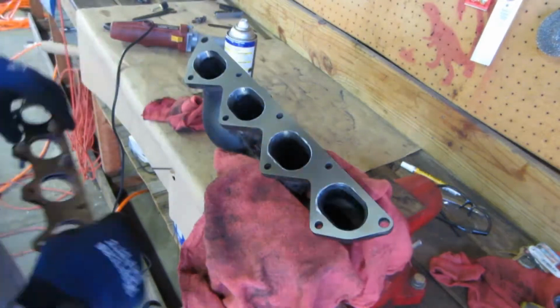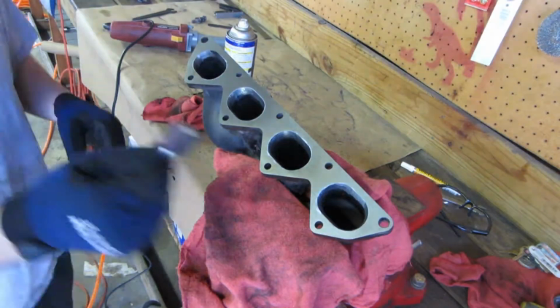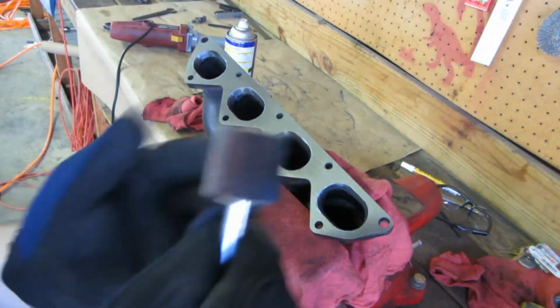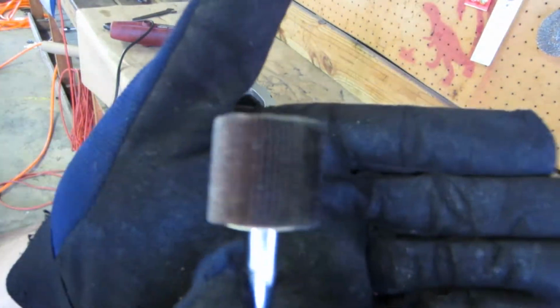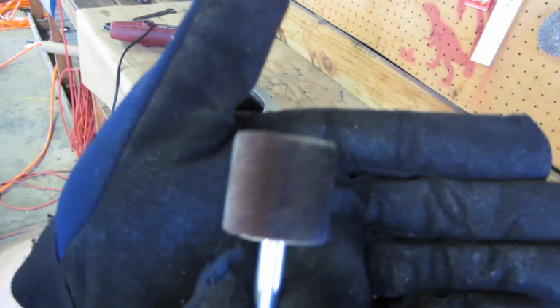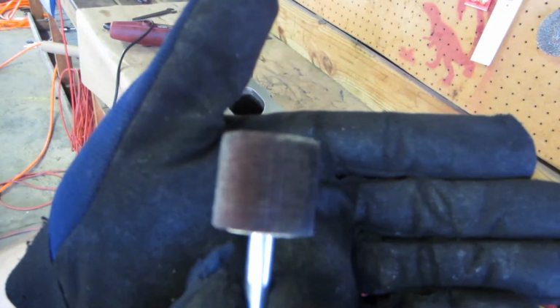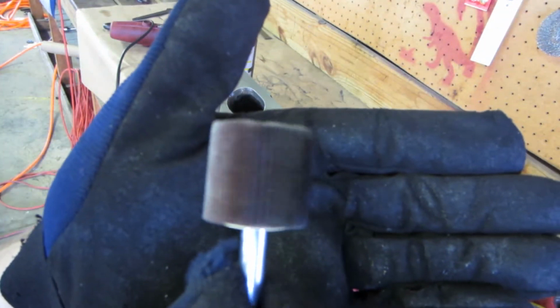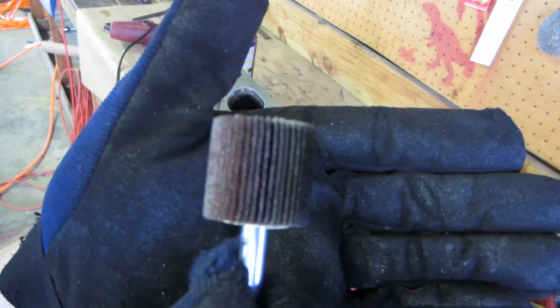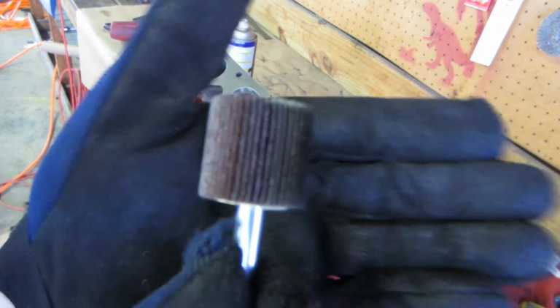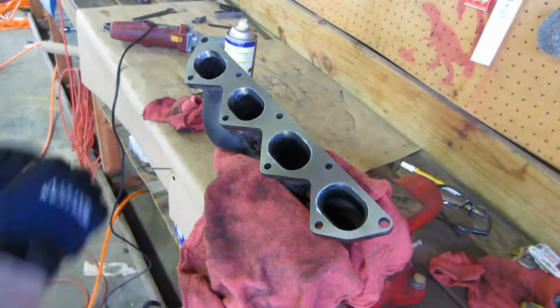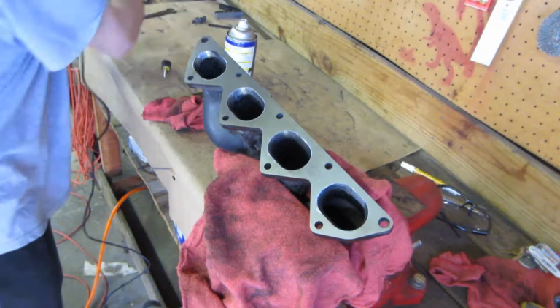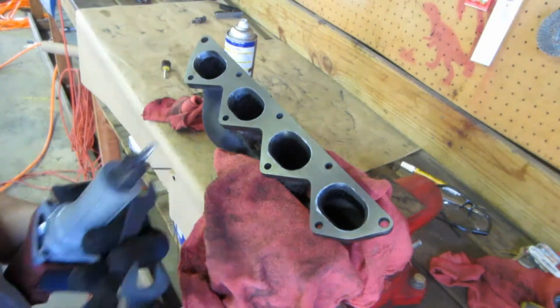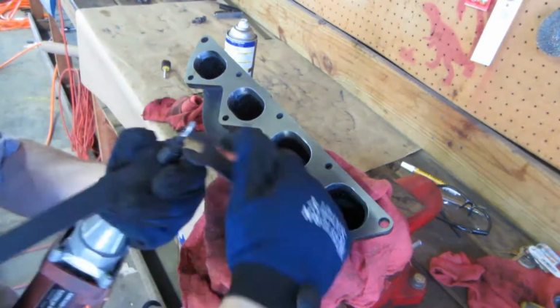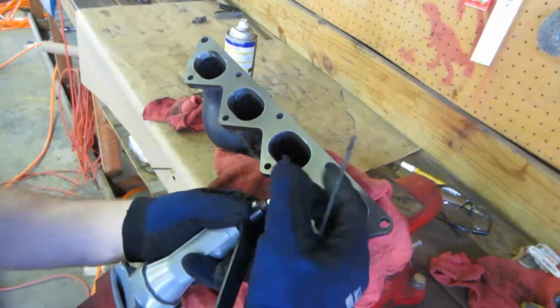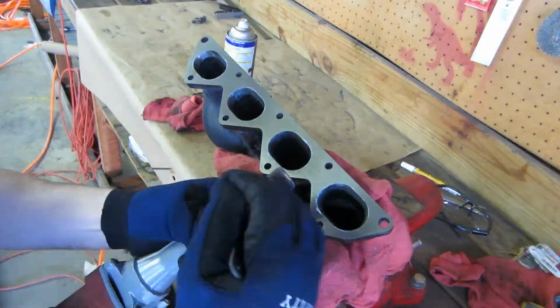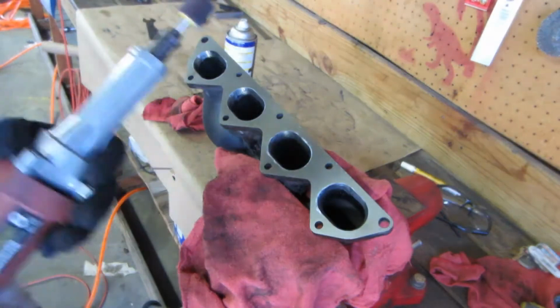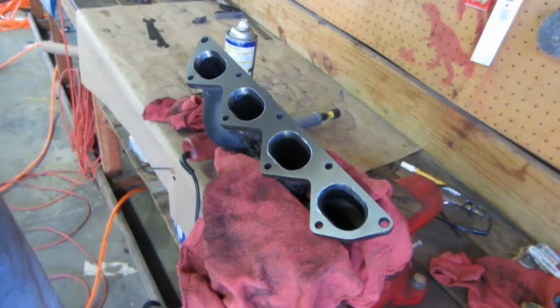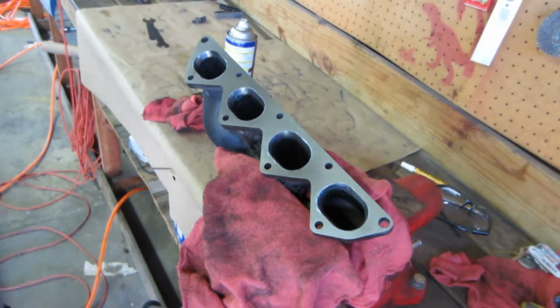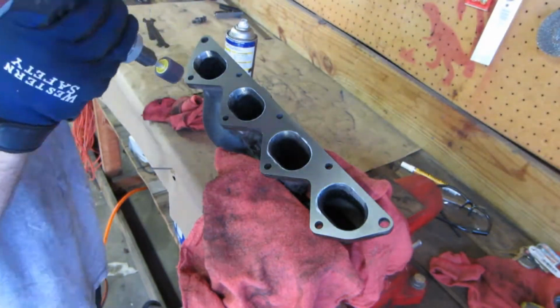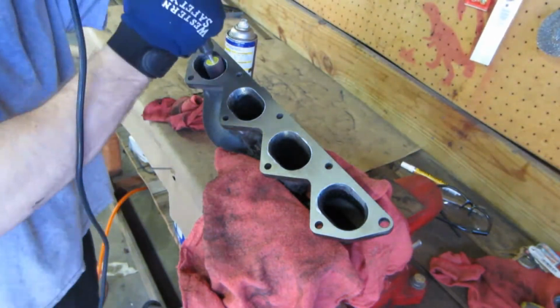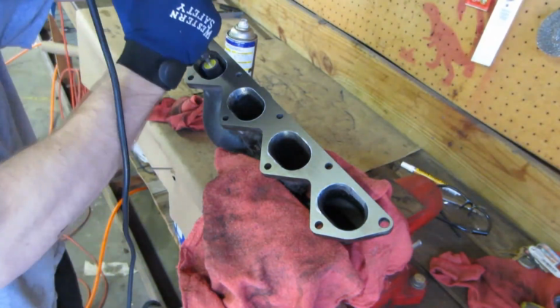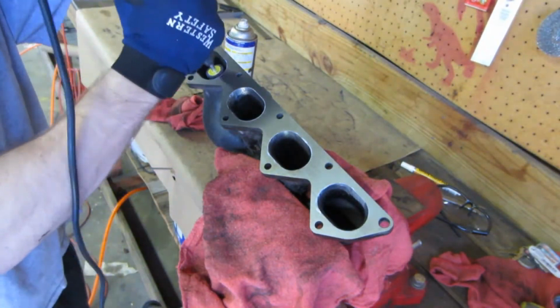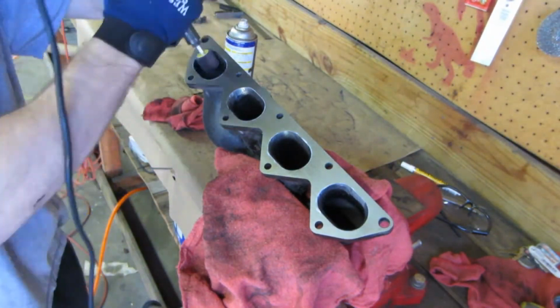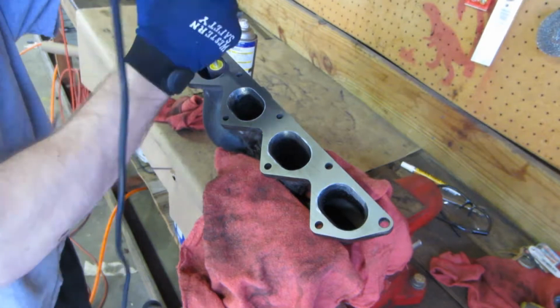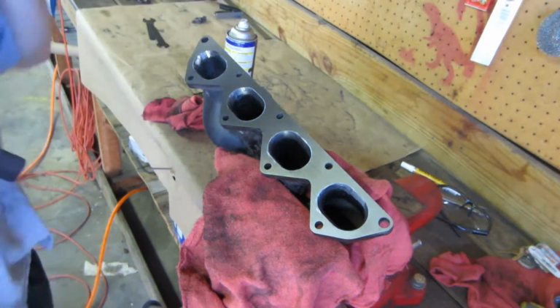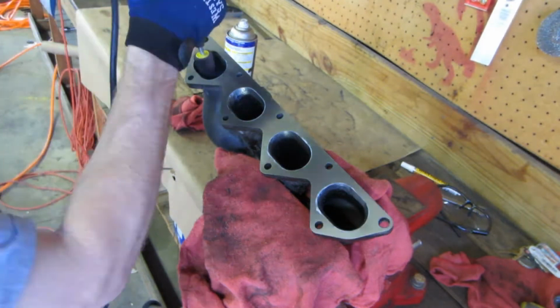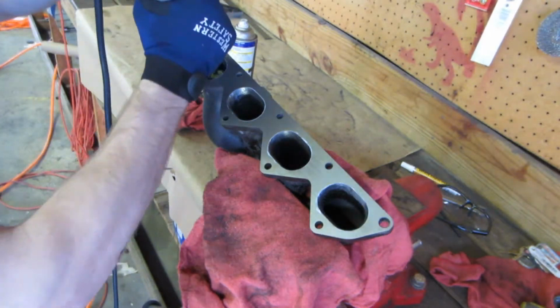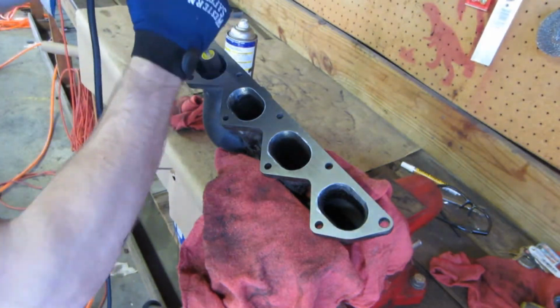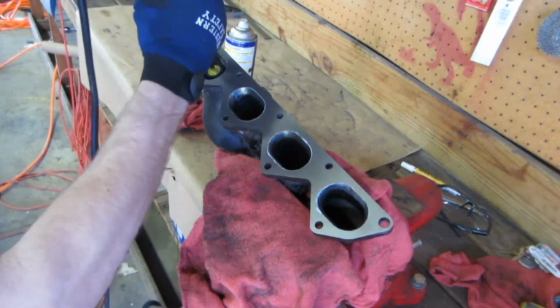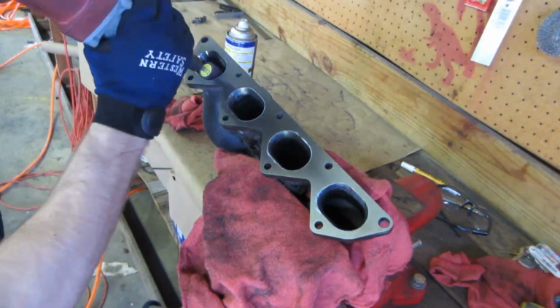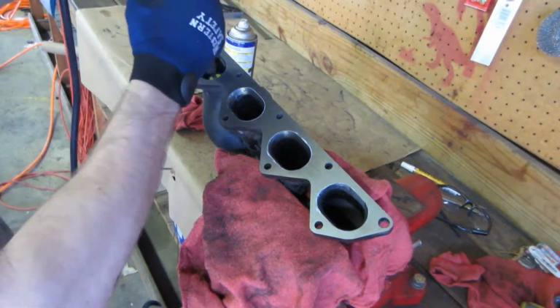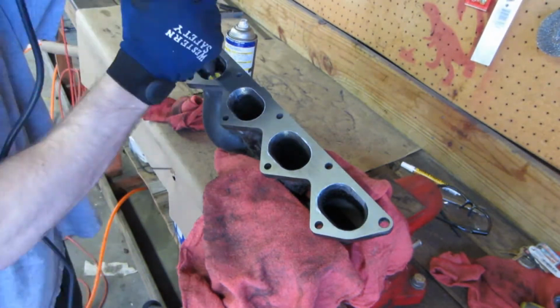With the rough cut complete, we moved to flap wheels in 120 and 240 grit for the final polishing. I aim to remove all of the casting marks and imperfections using the 120 grit and finish it up with a nice slick polish from the 240 grit.